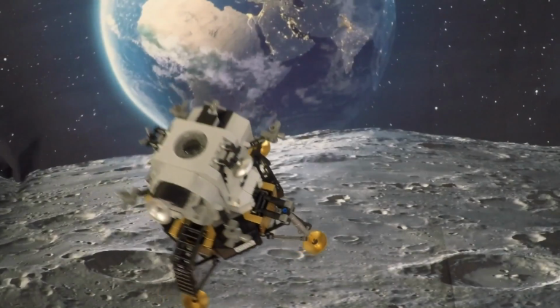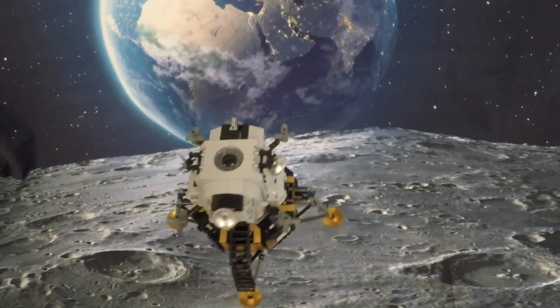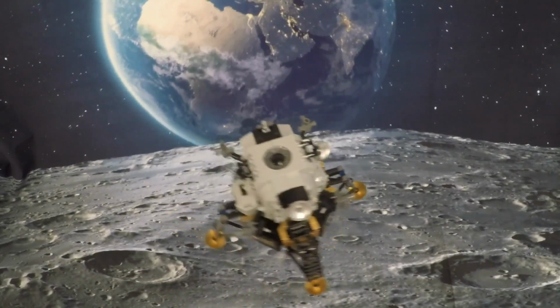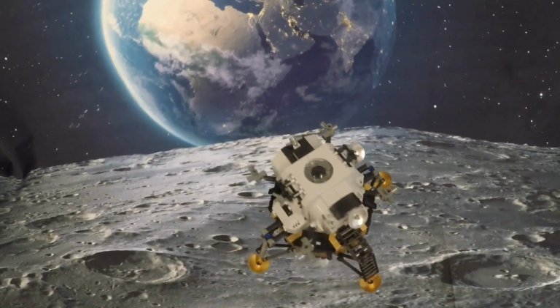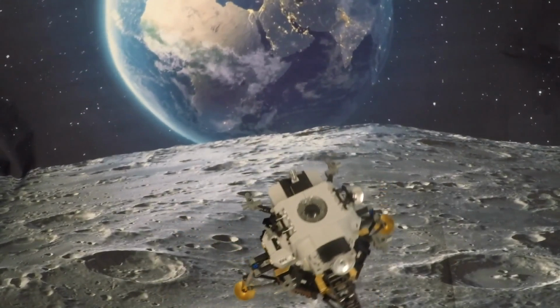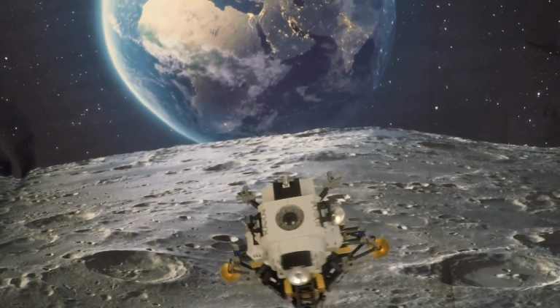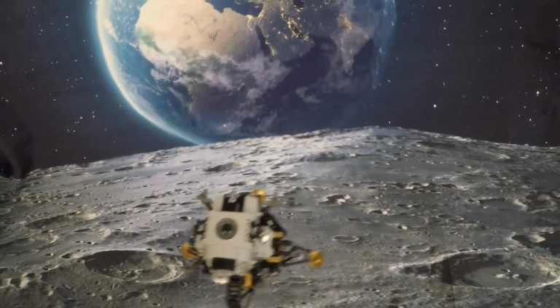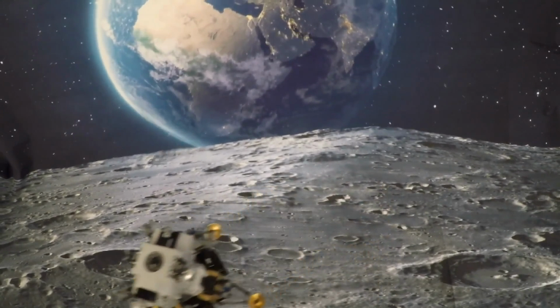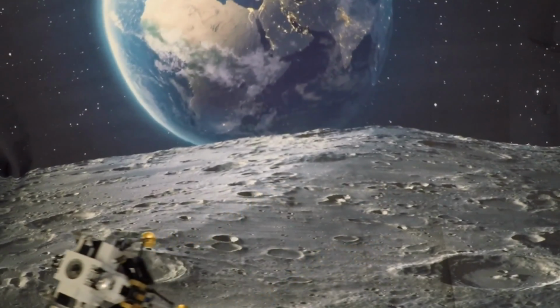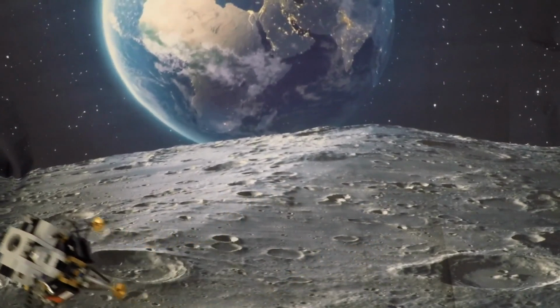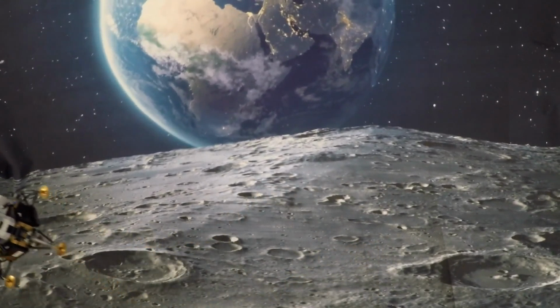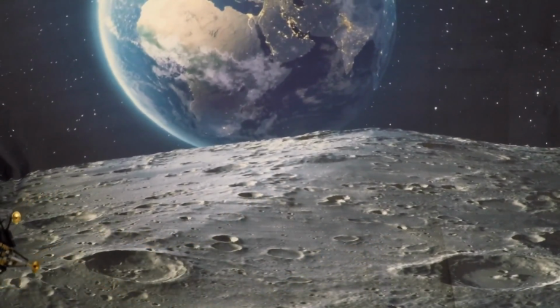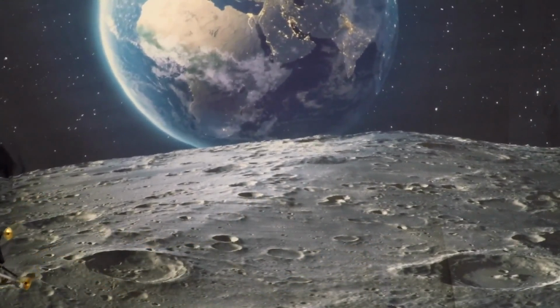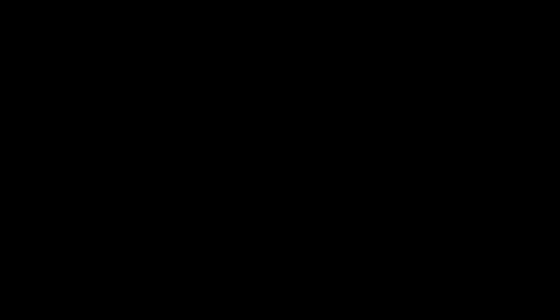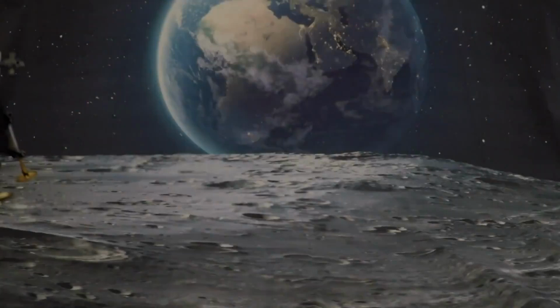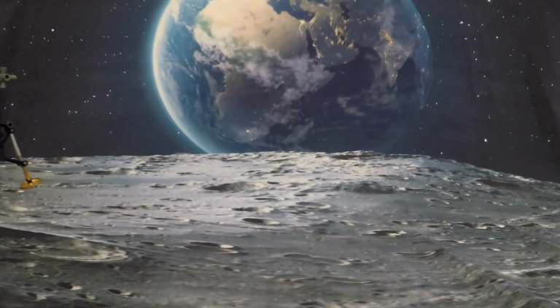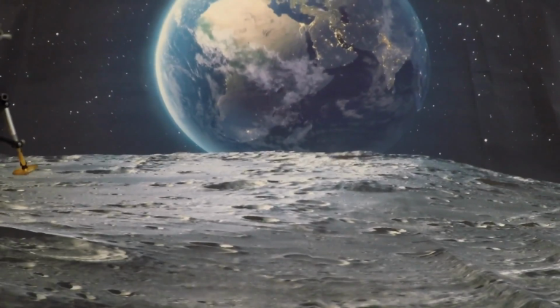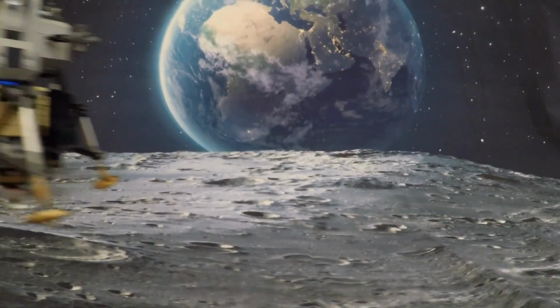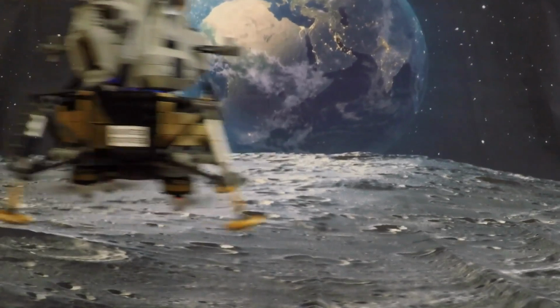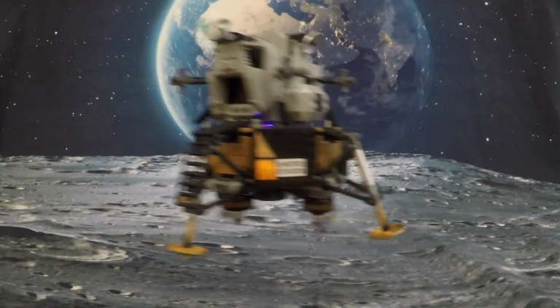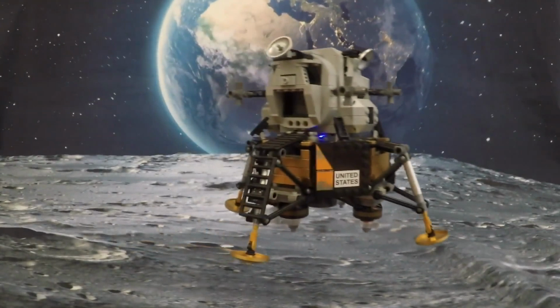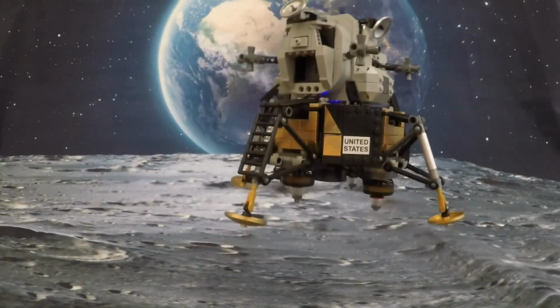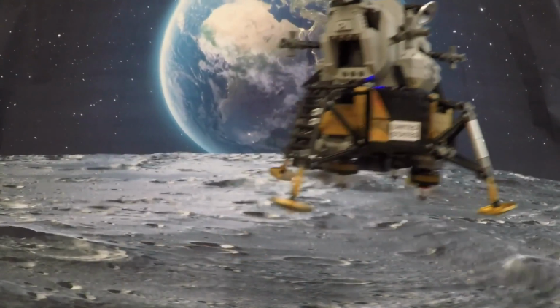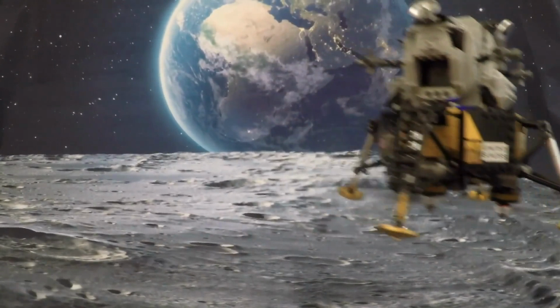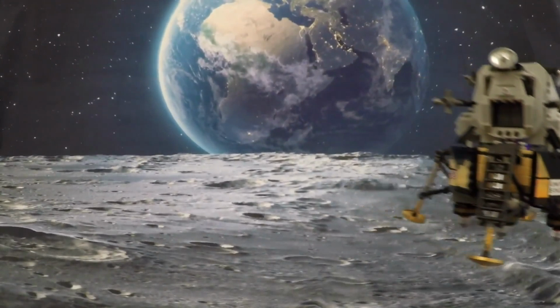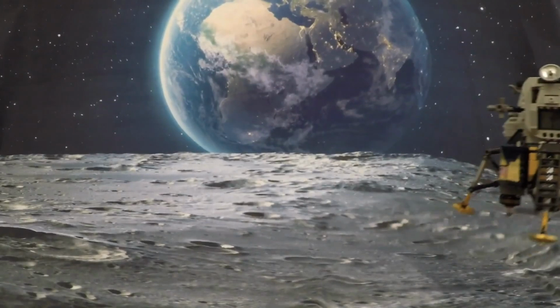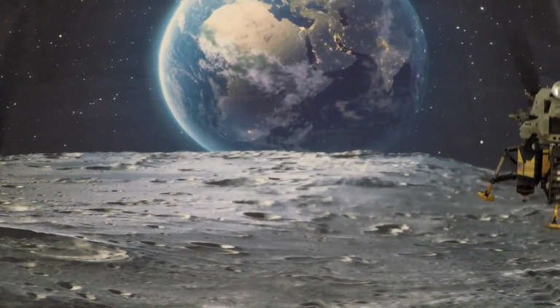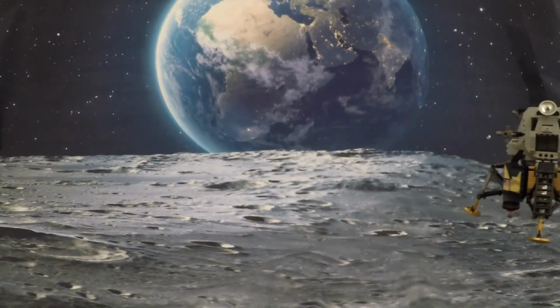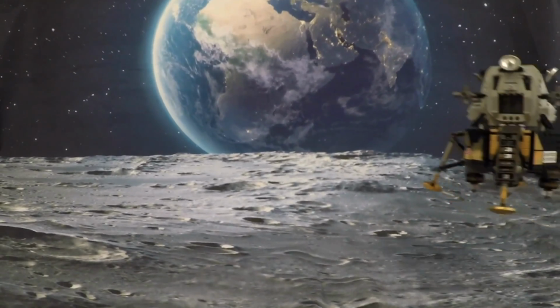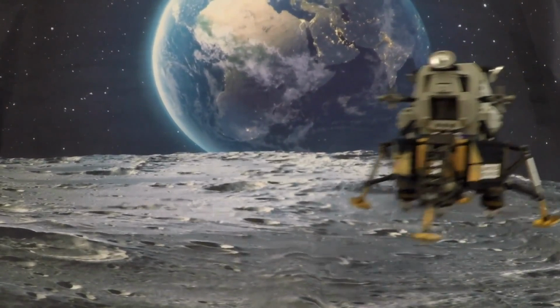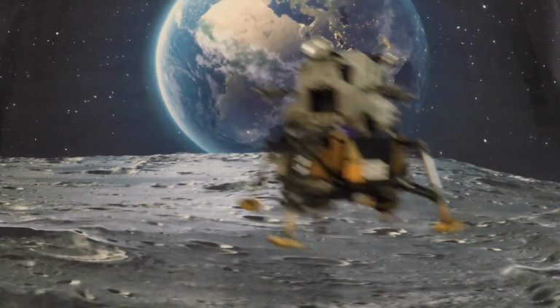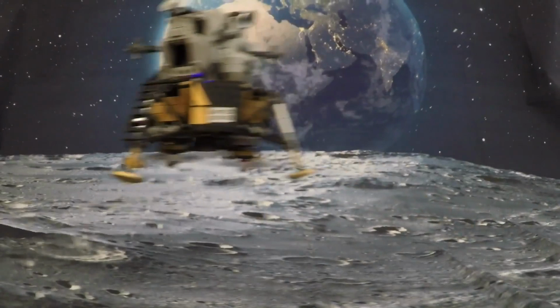Coming down nicely, 200 feet. 4 and a half down. 5 and a half down. 160 feet, 6 and a half down. 5 and a half down. 9 forward. Low level, low level.